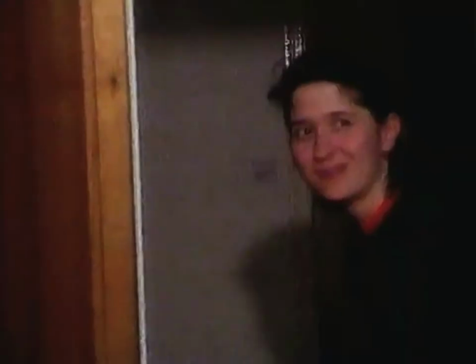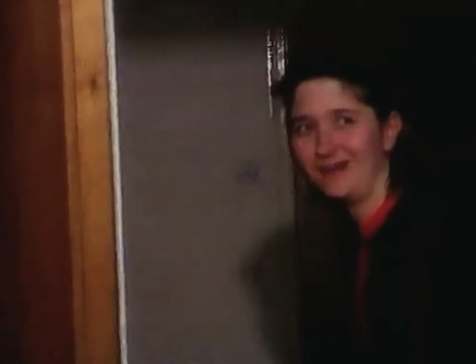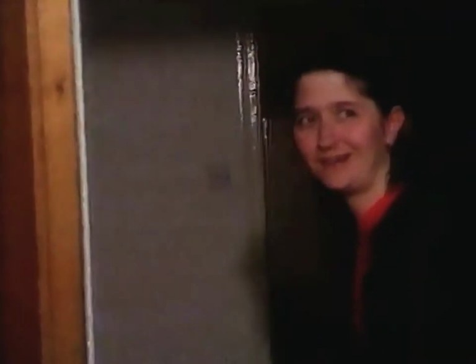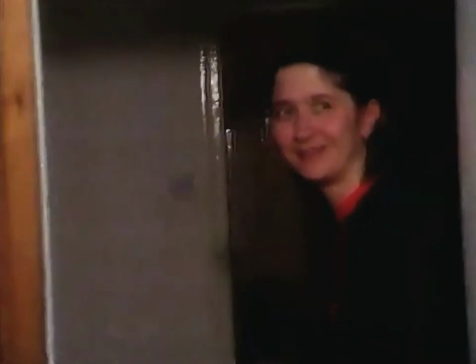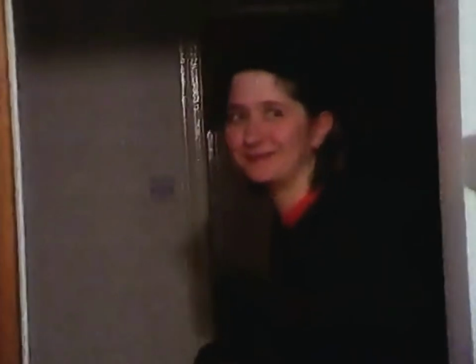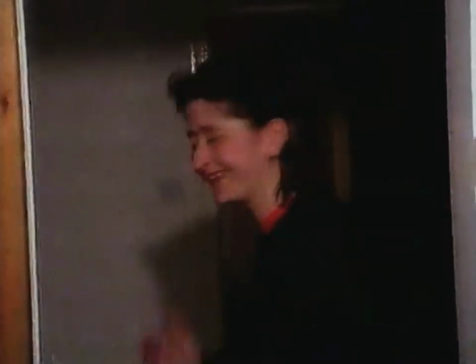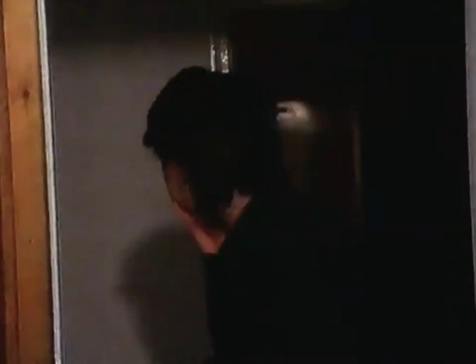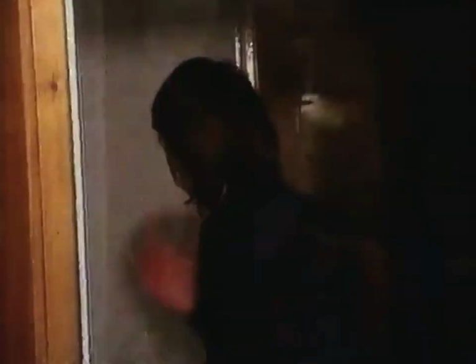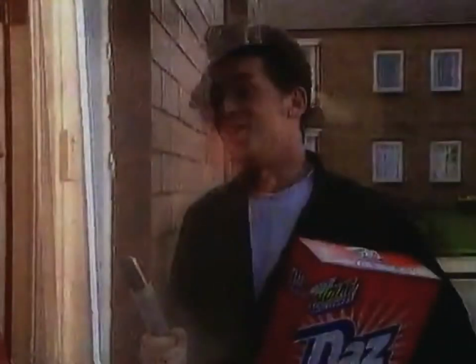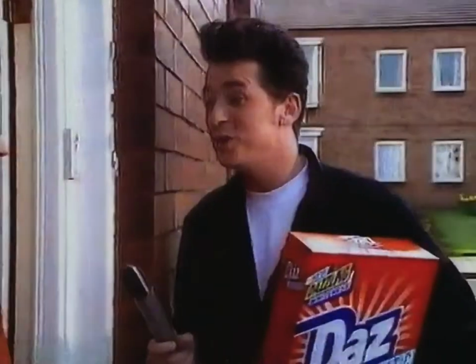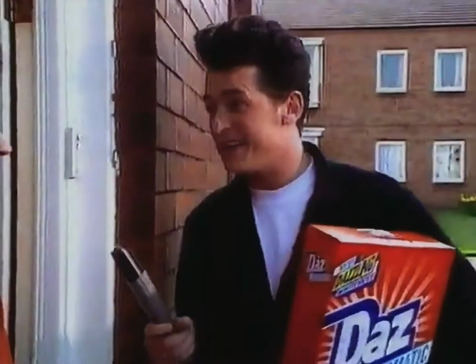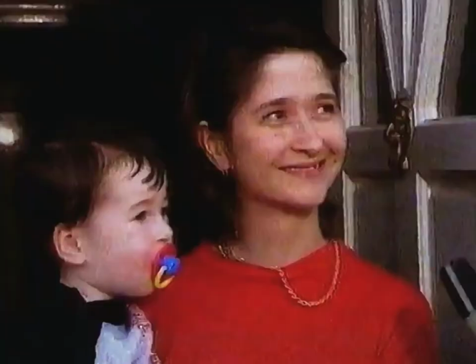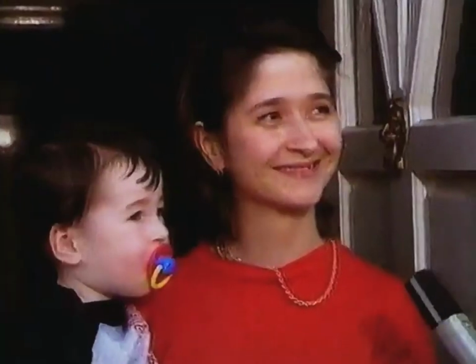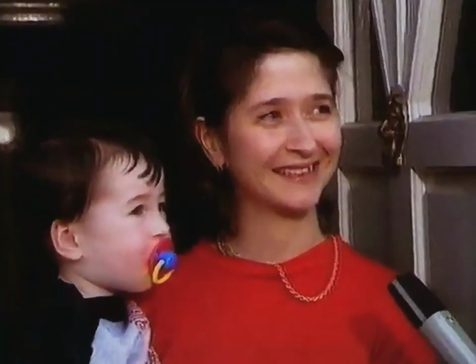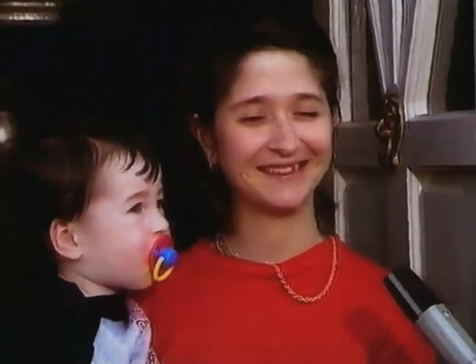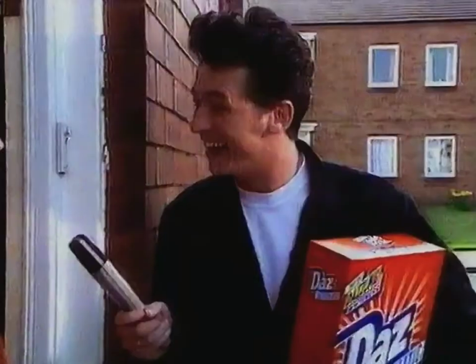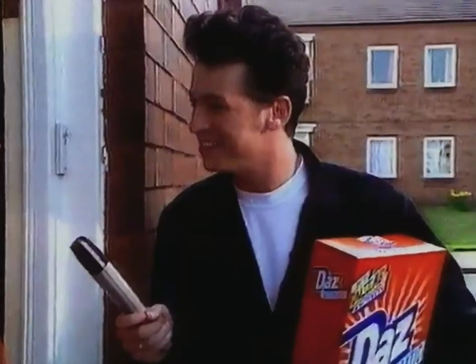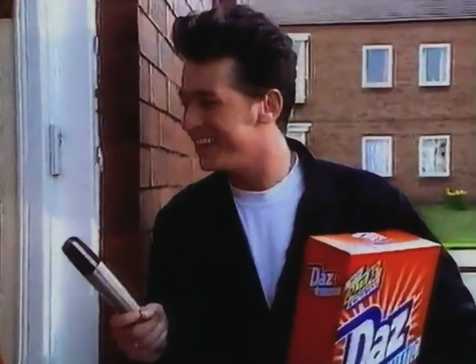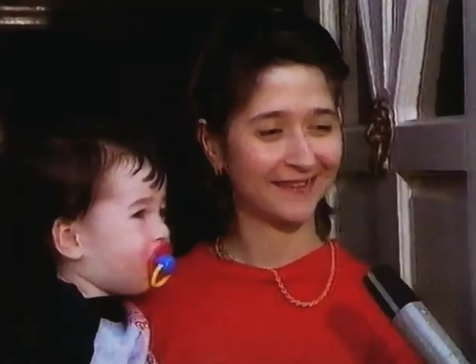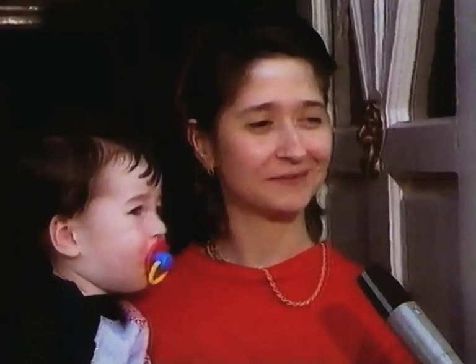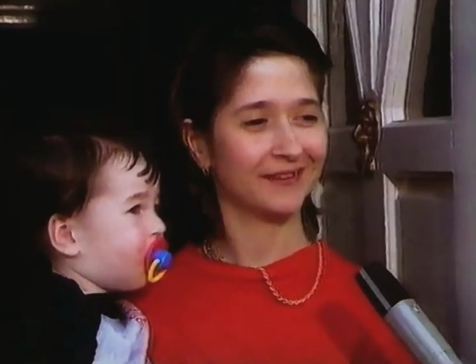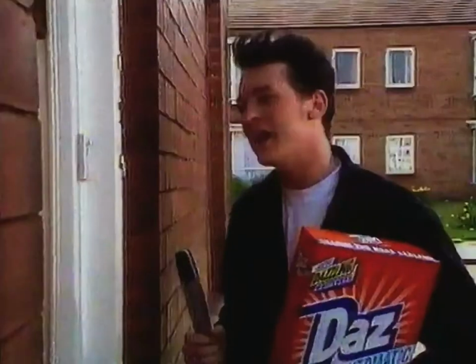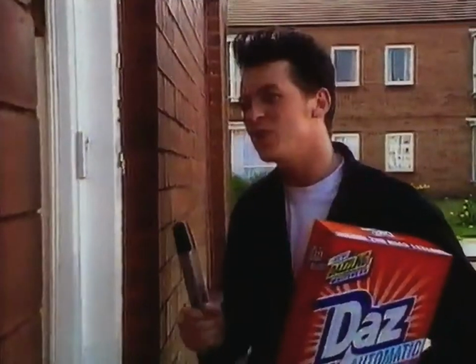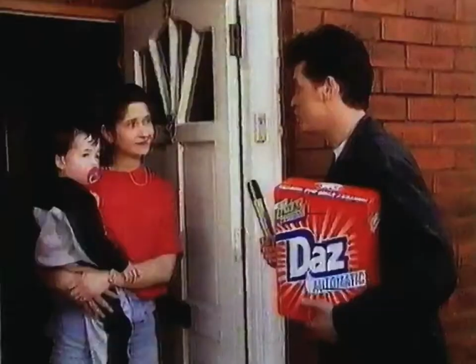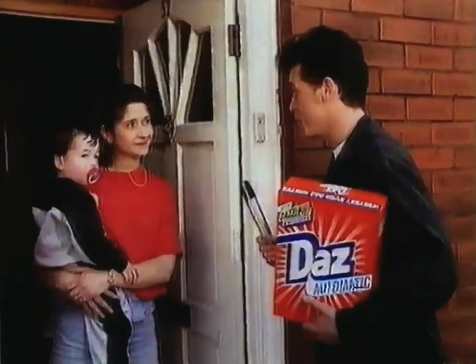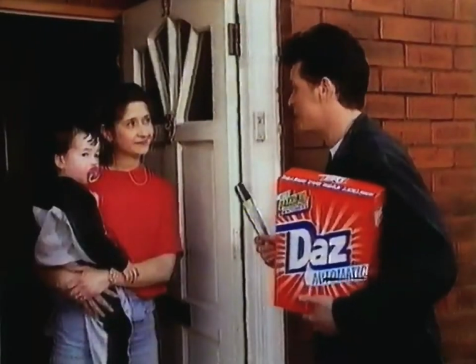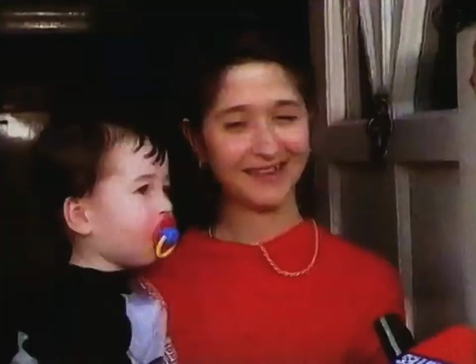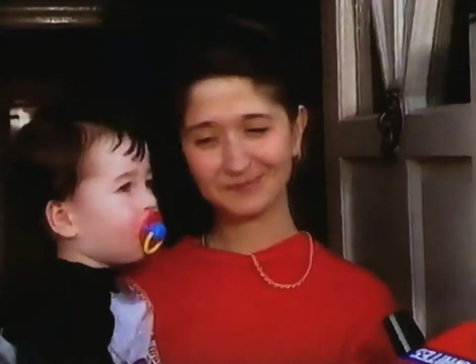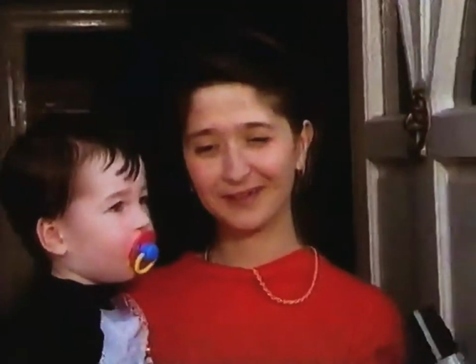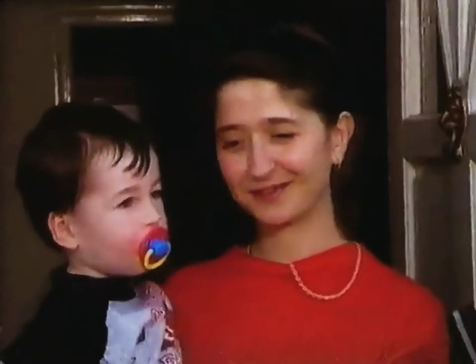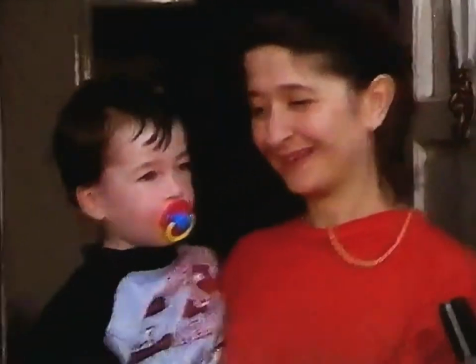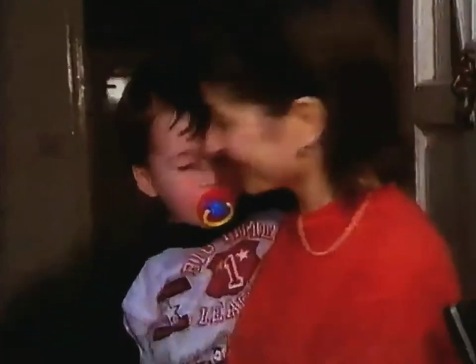Hello, mate. Are you using the new Daz Automatic? Yes, I am. What do you think of it? I think it's brilliant. Have you got something to prove that it's better? Yeah, excuse the mess.